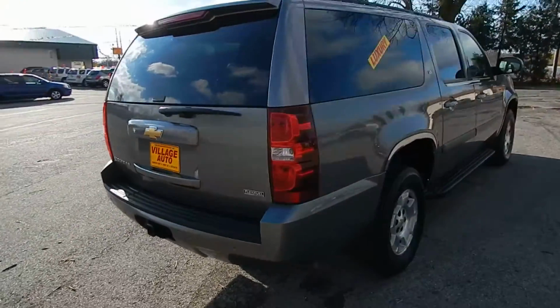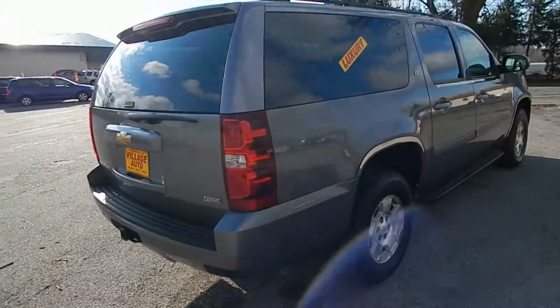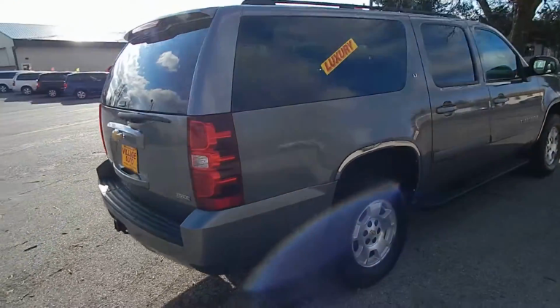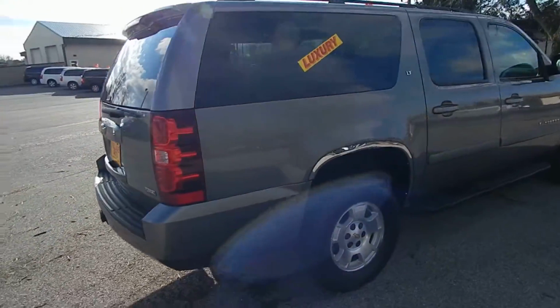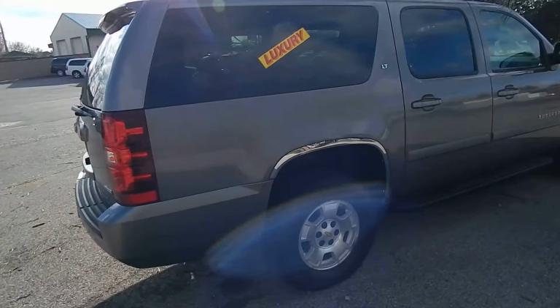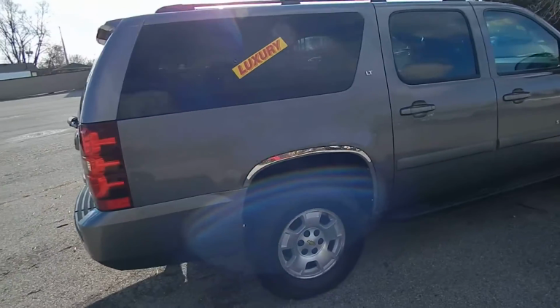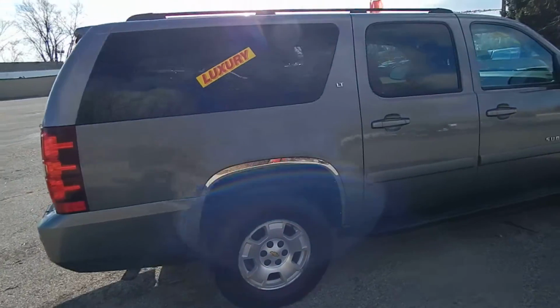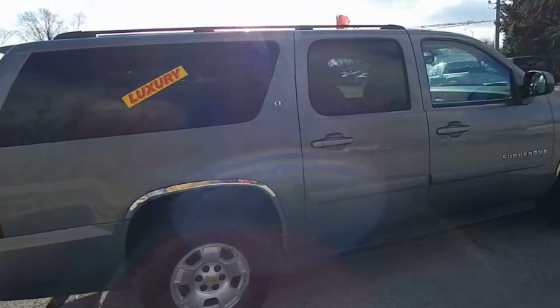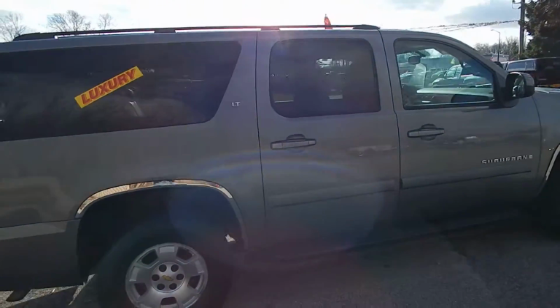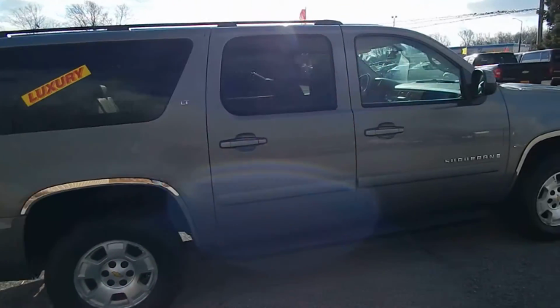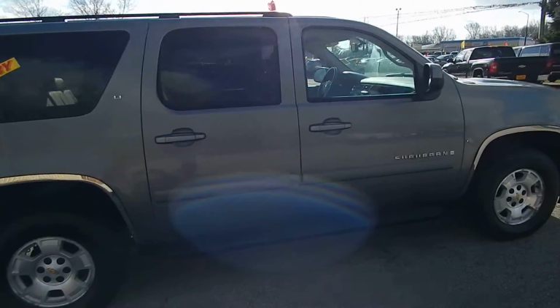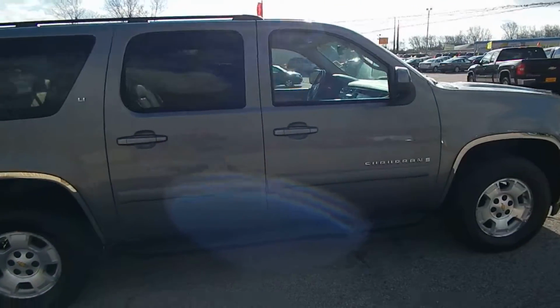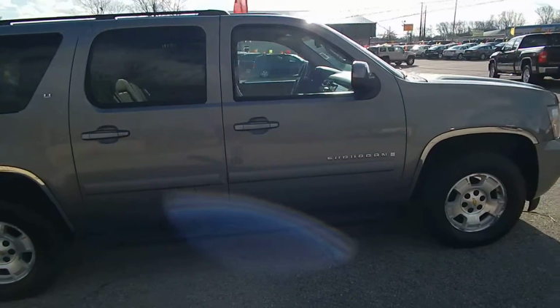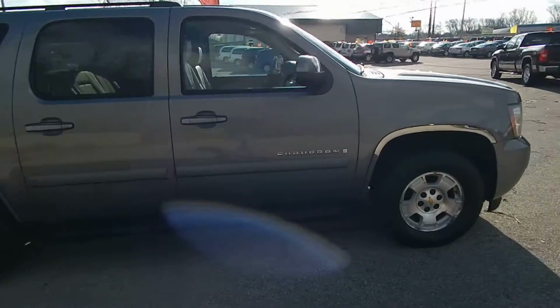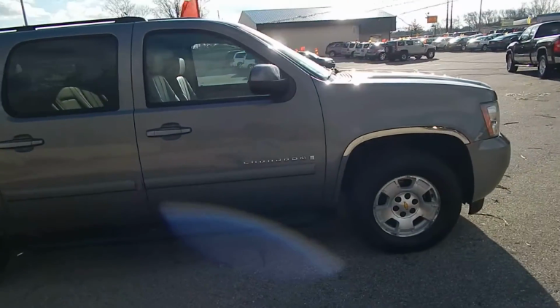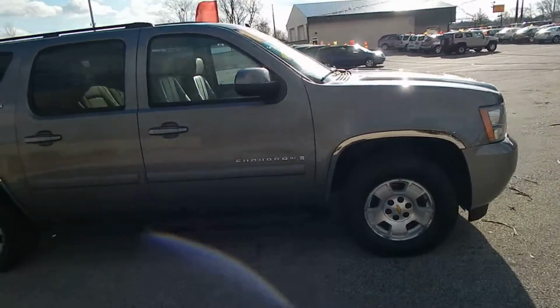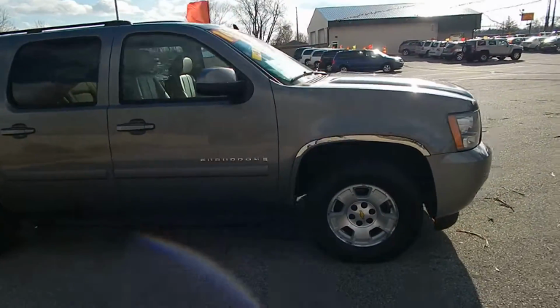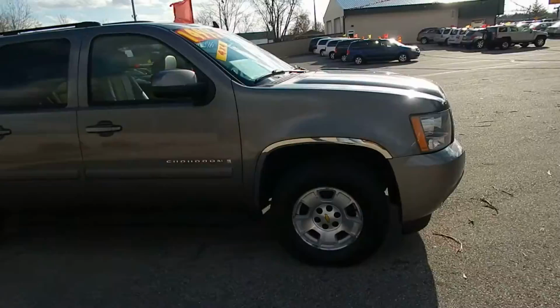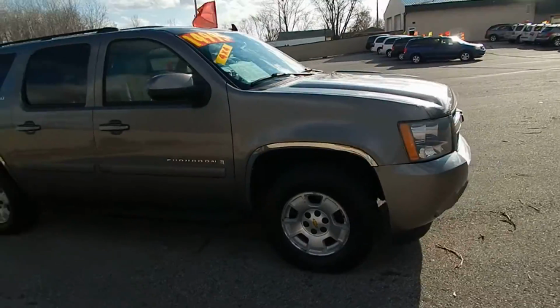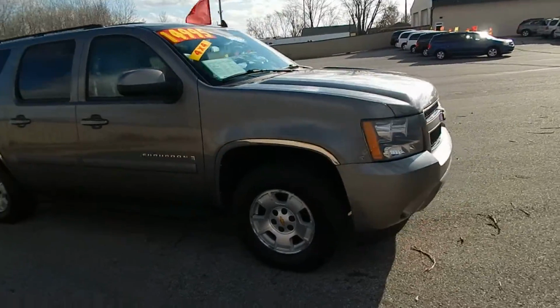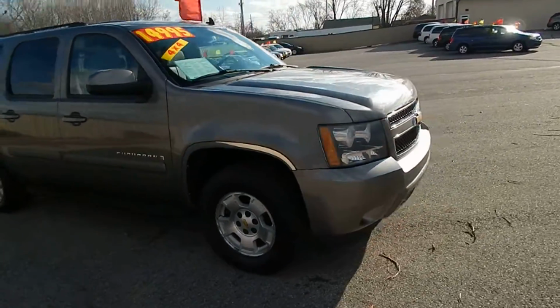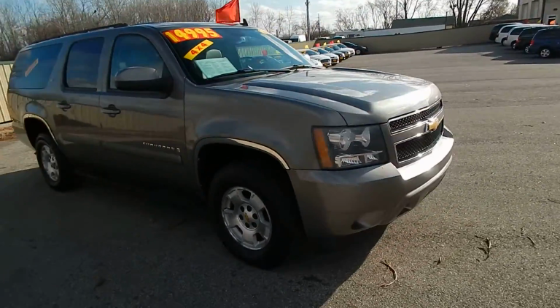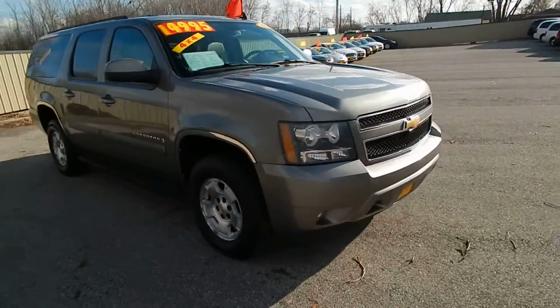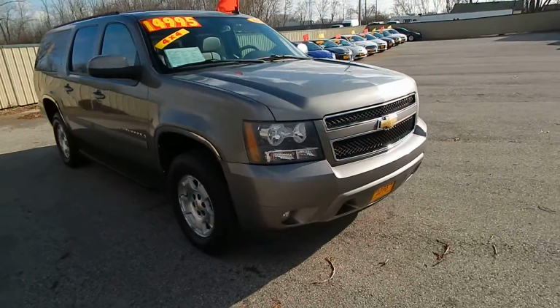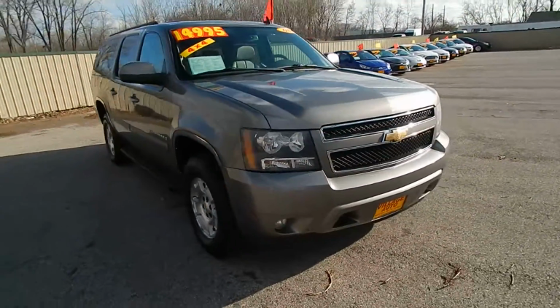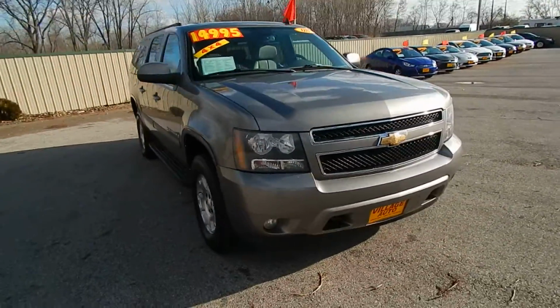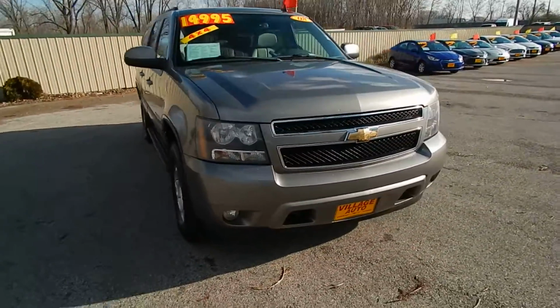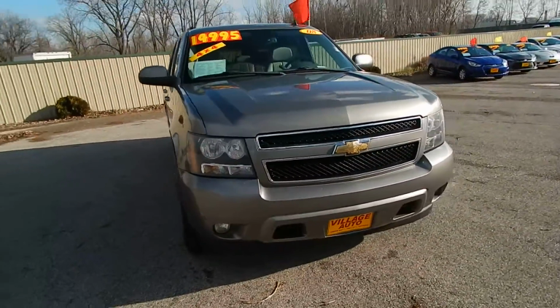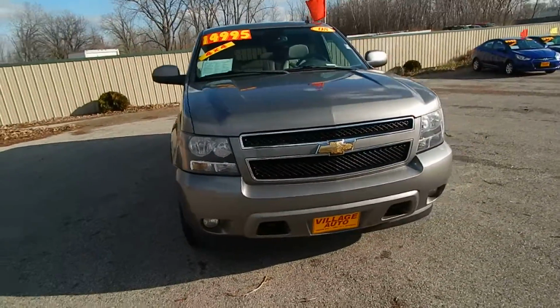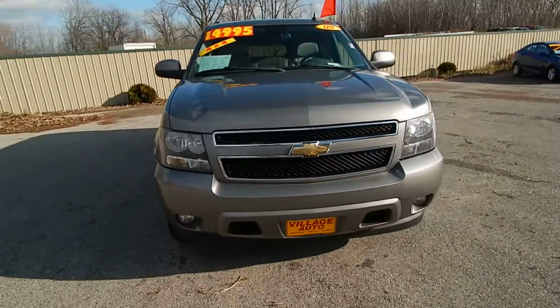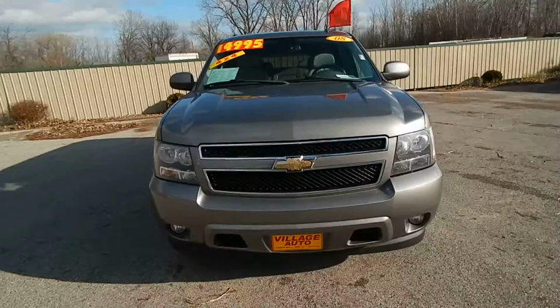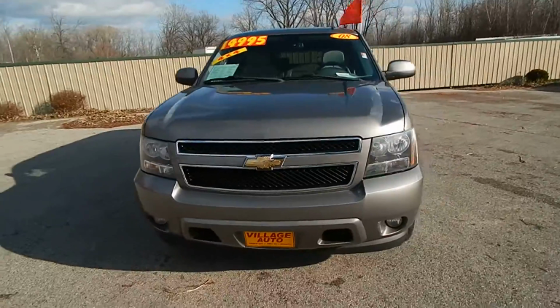It also features rear park assist and alloy wheels with four brand new tires. Very, very well maintained SUV. This one comes equipped with a Vortec 5.3 liter V8 motor along with the automatic transmission.